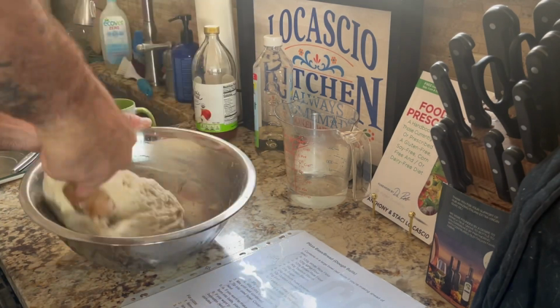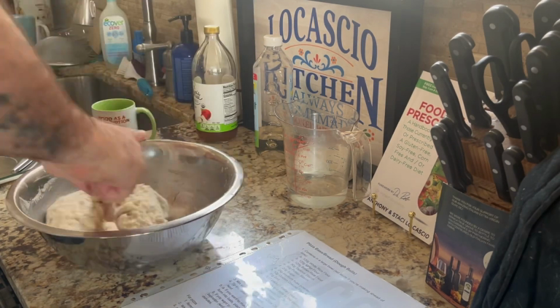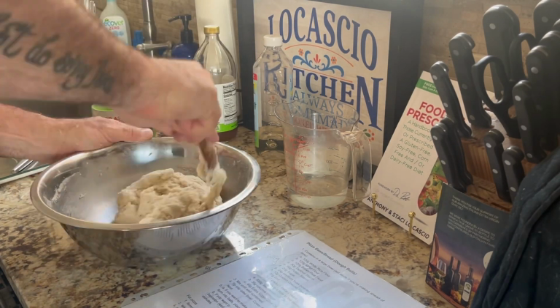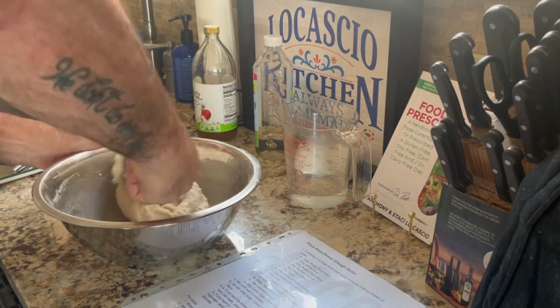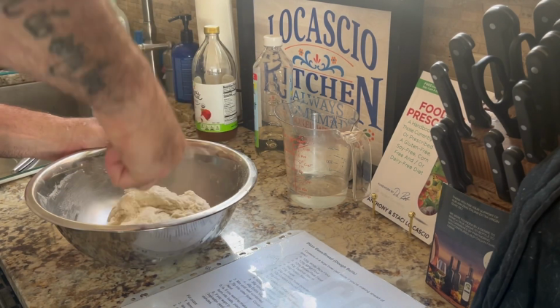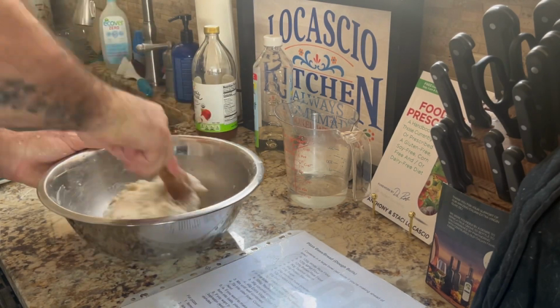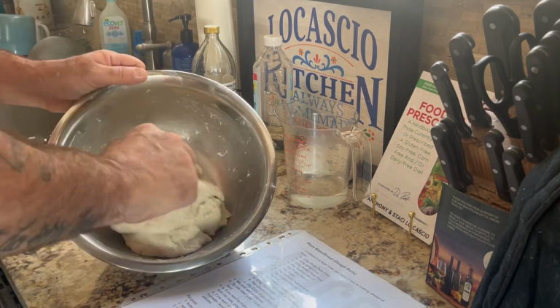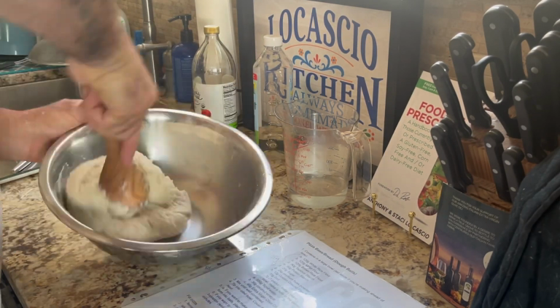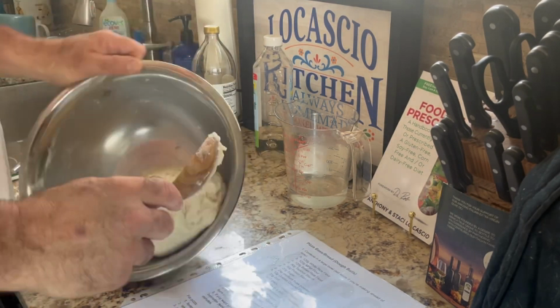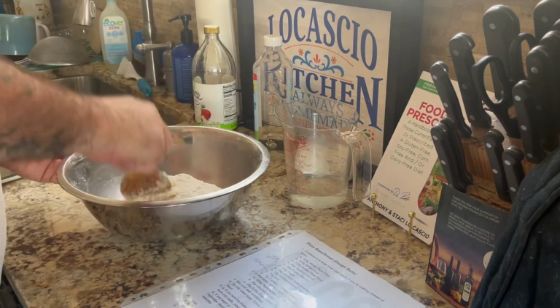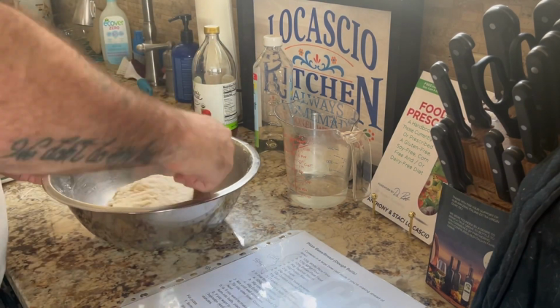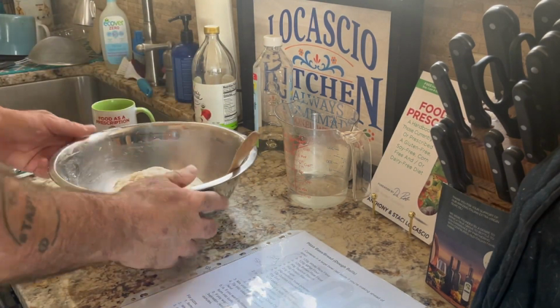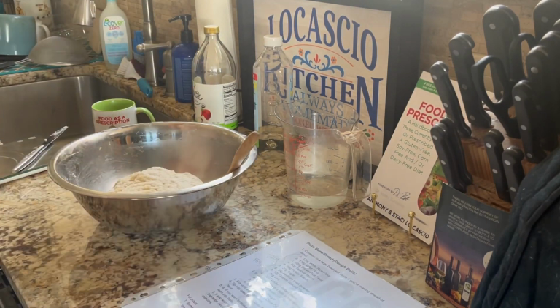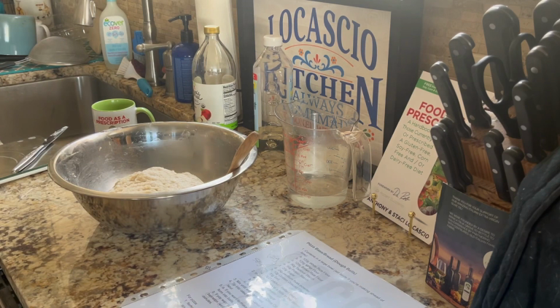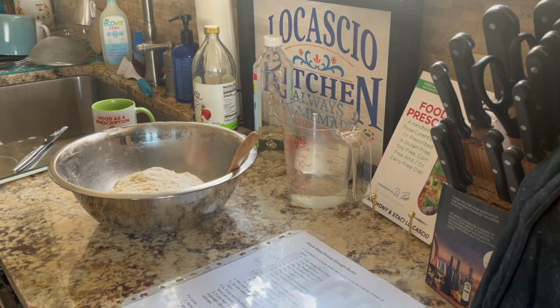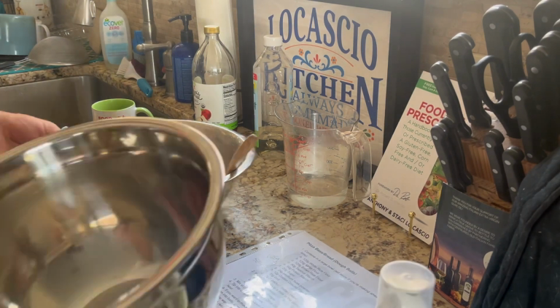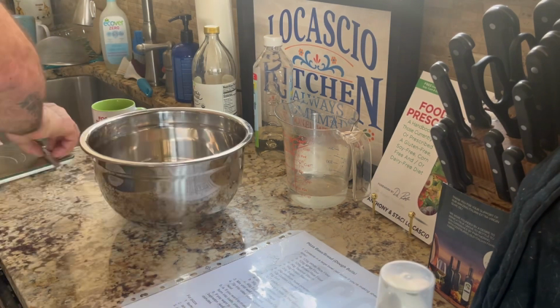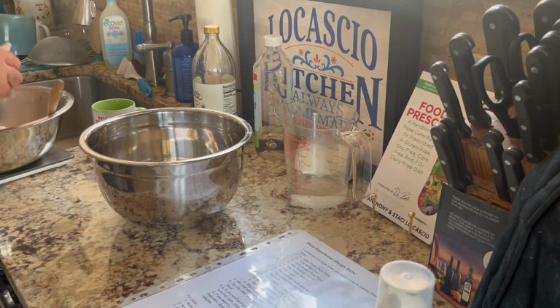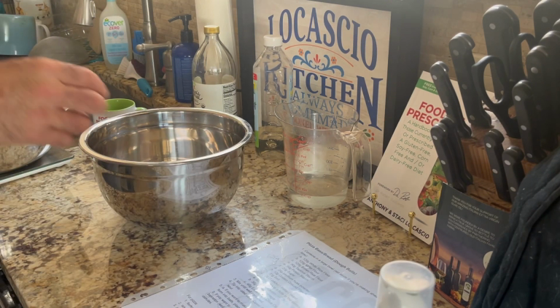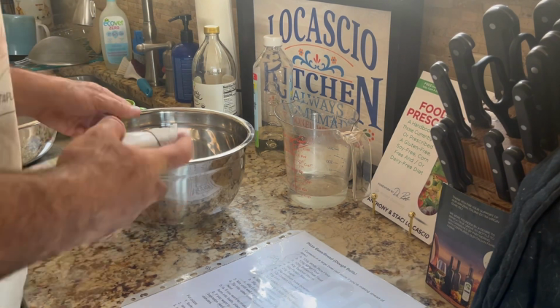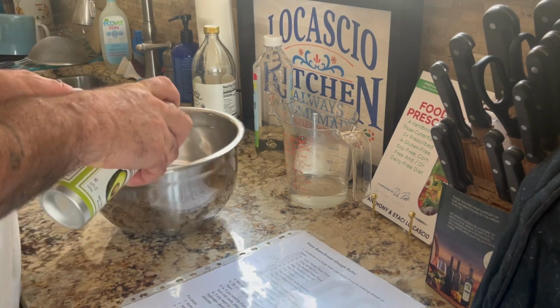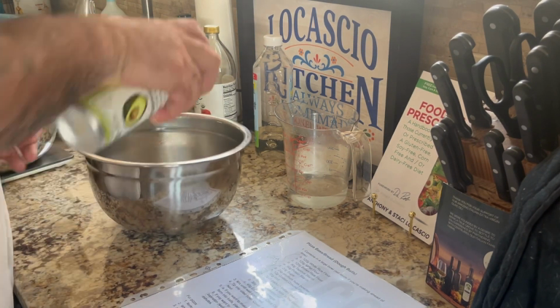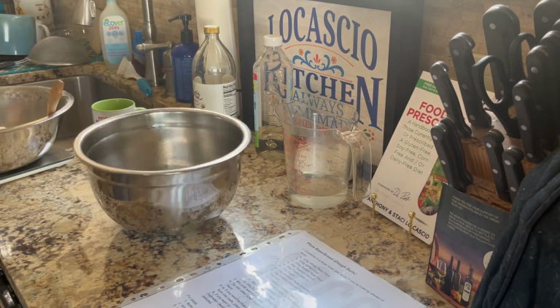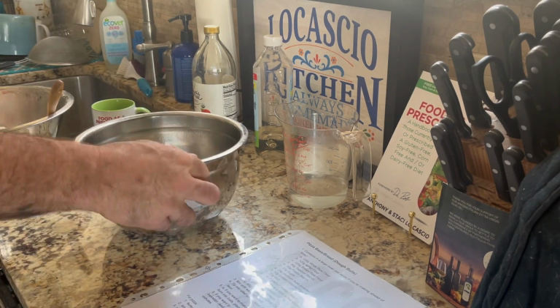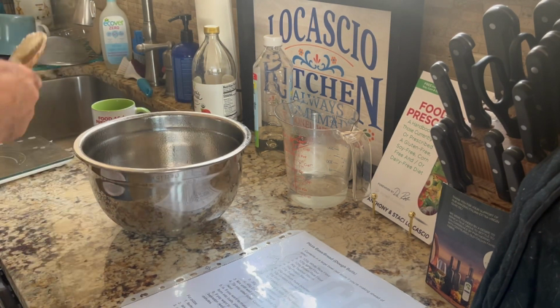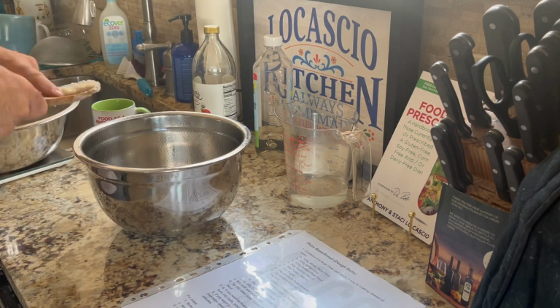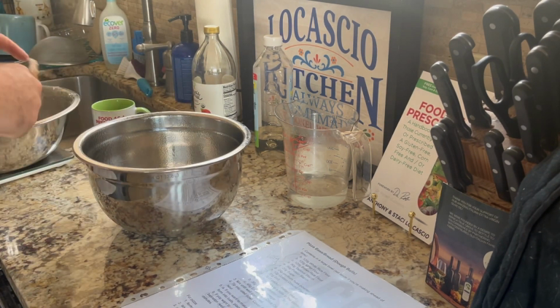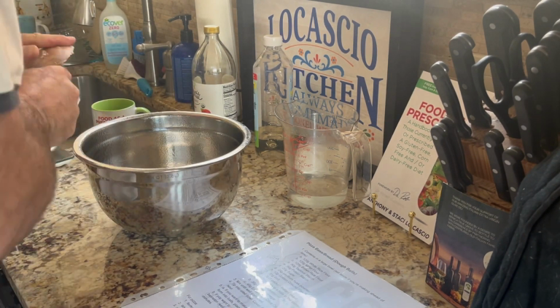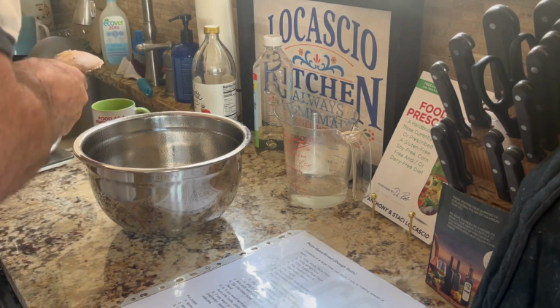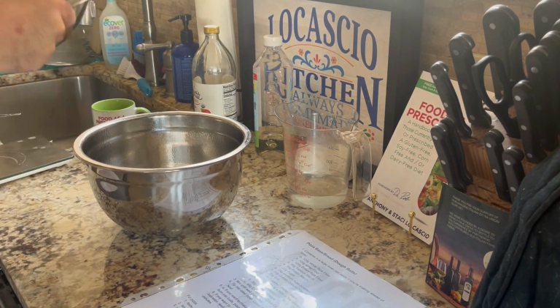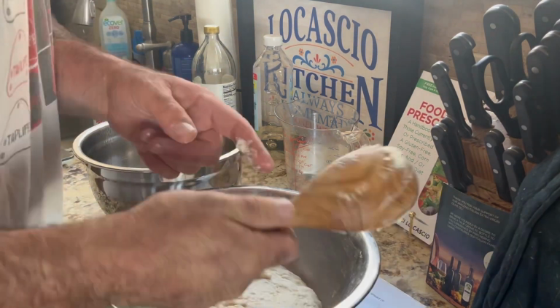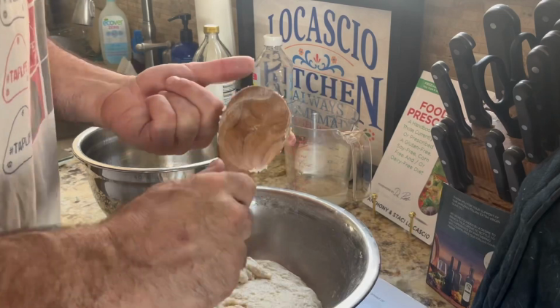I add in my wet ingredients, which is approximately 550 grams of warm water, 36 grams of coconut vinegar, and 48 grams of coconut oil.